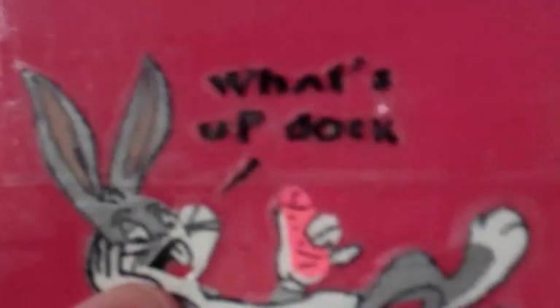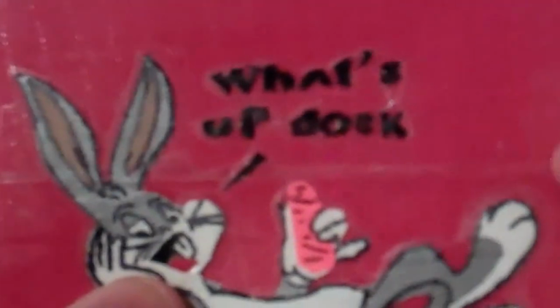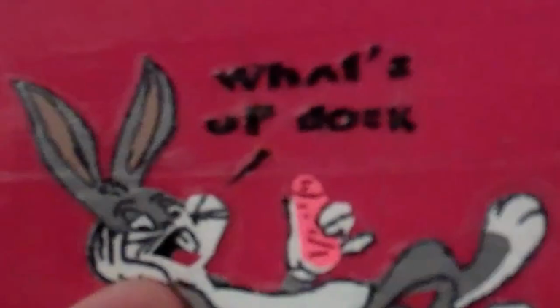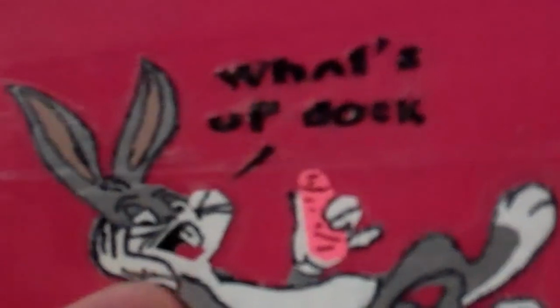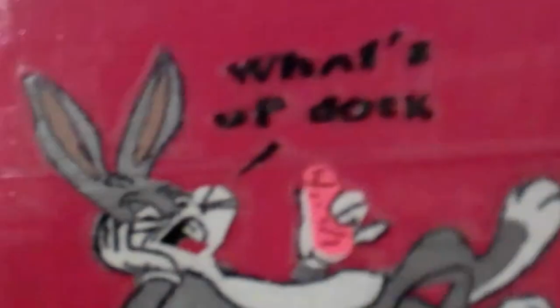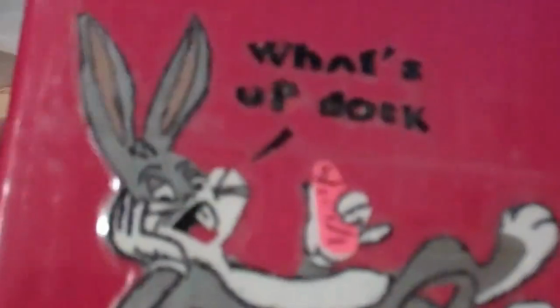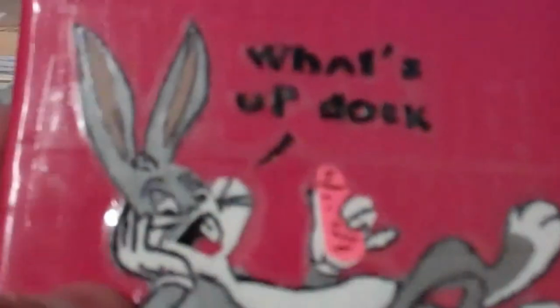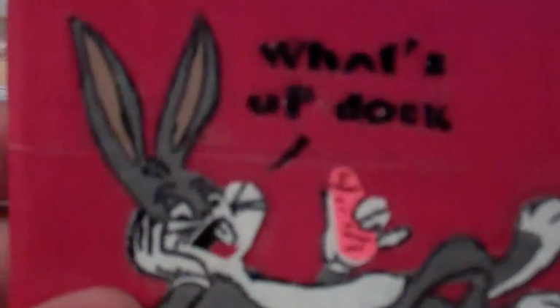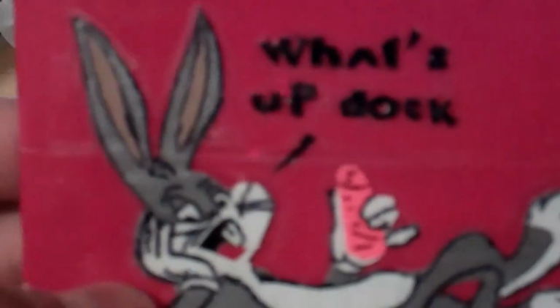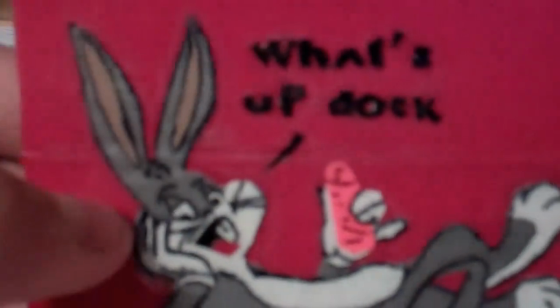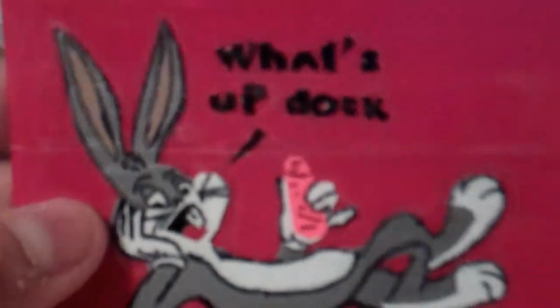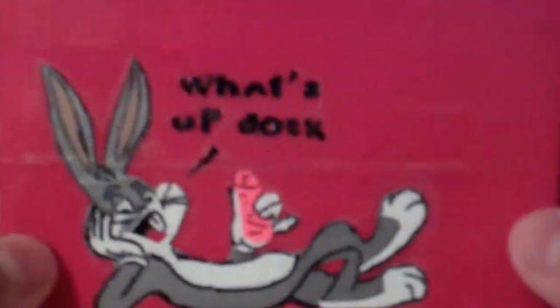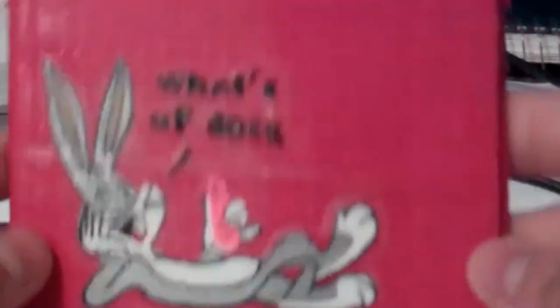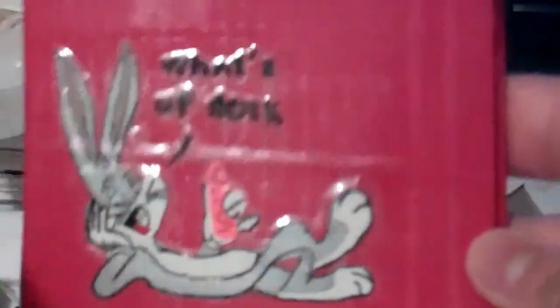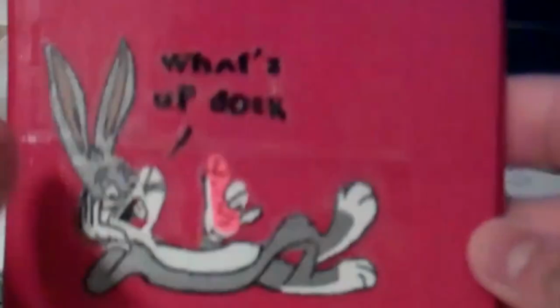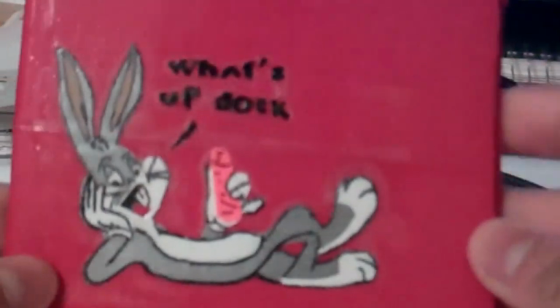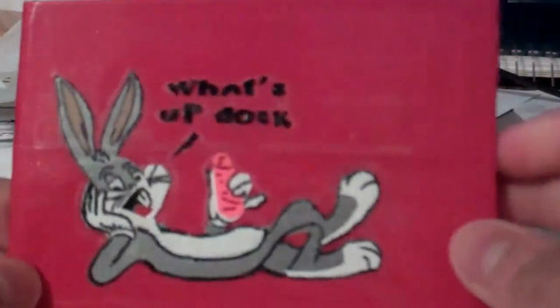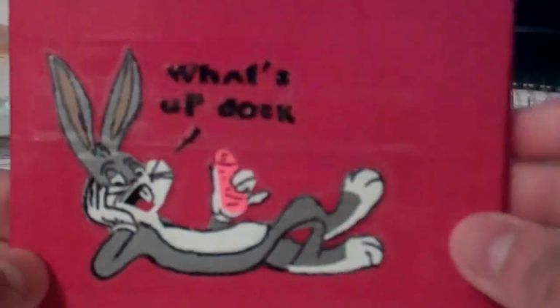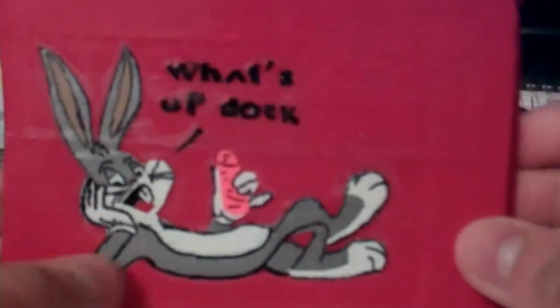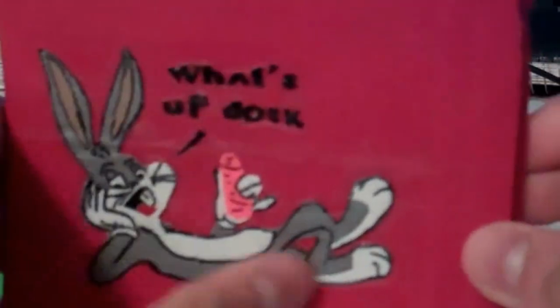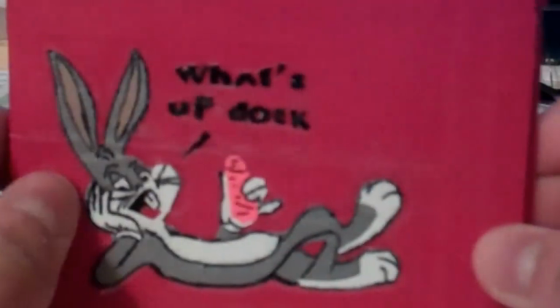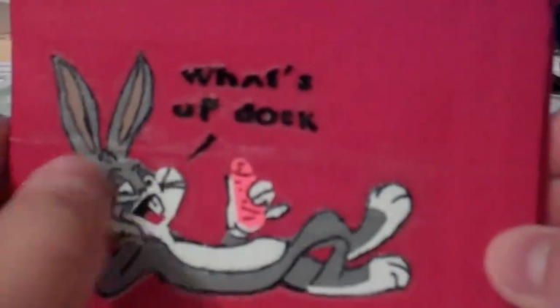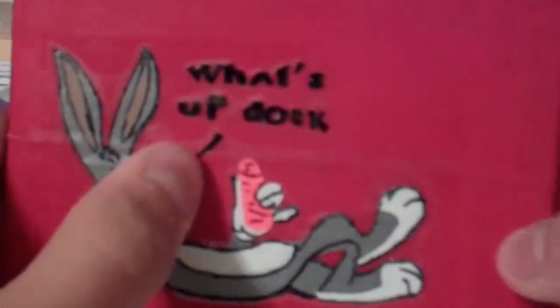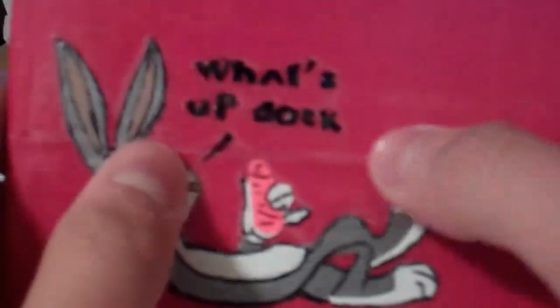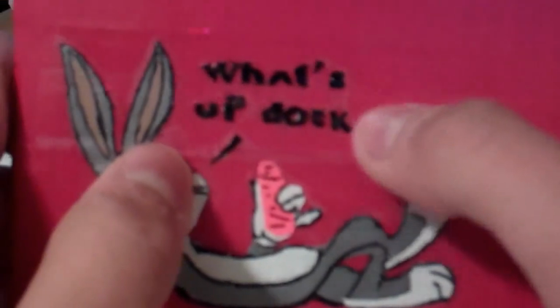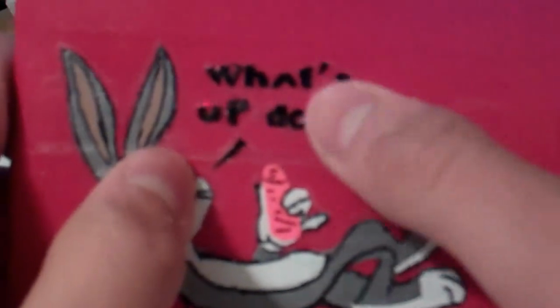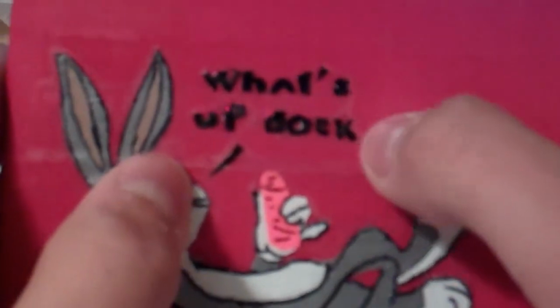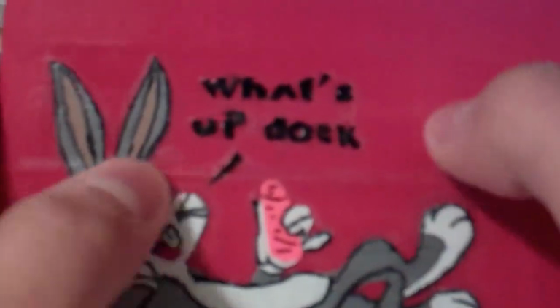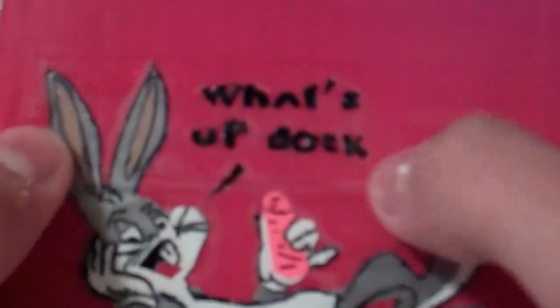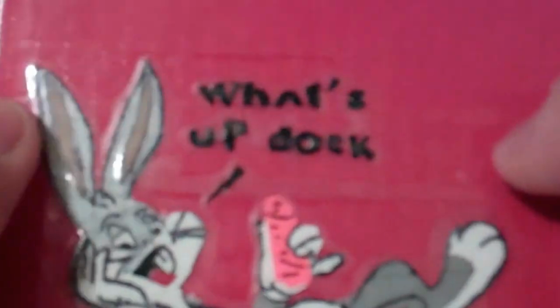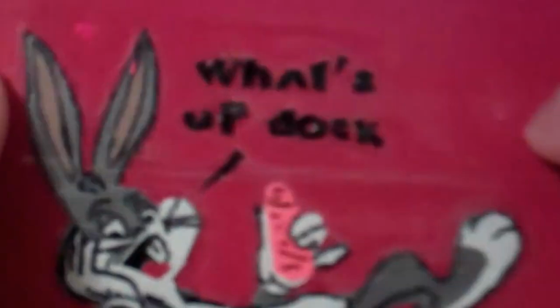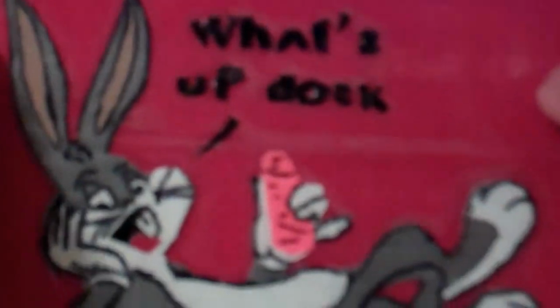This is red, not pink, just to clear it up. So on the front side, it's Bugs Bunny. It says up here, 'What's Up Doc?' Like it's saying.